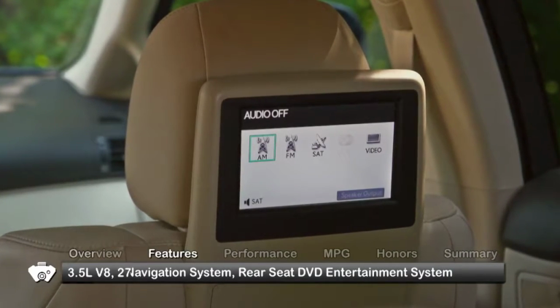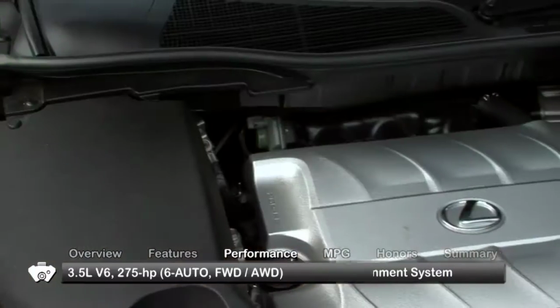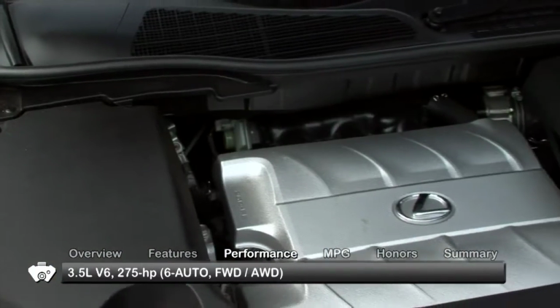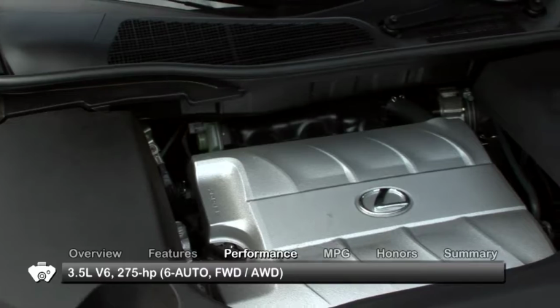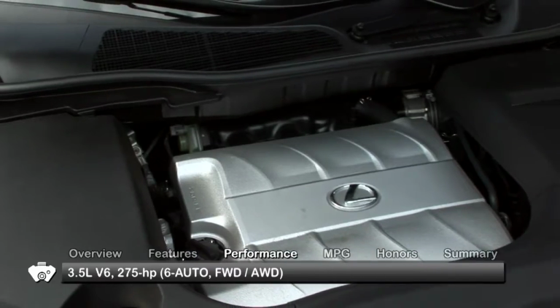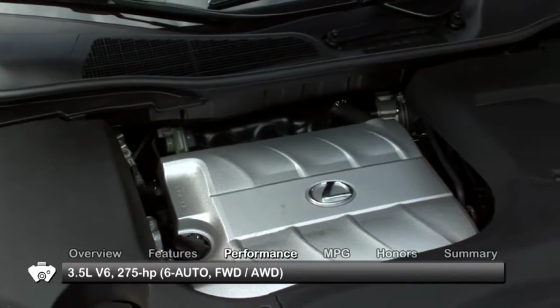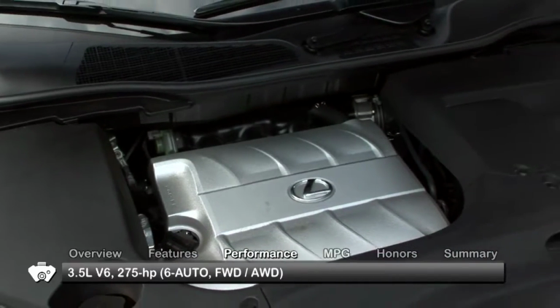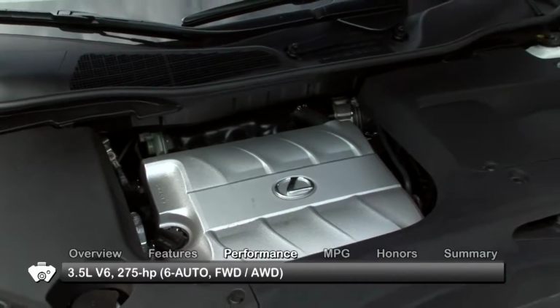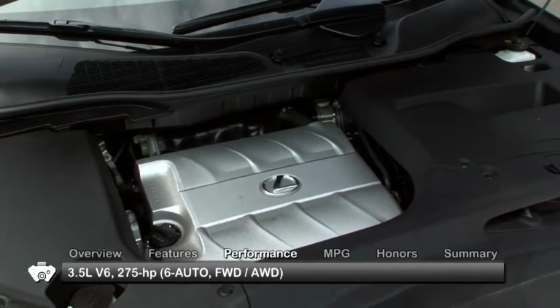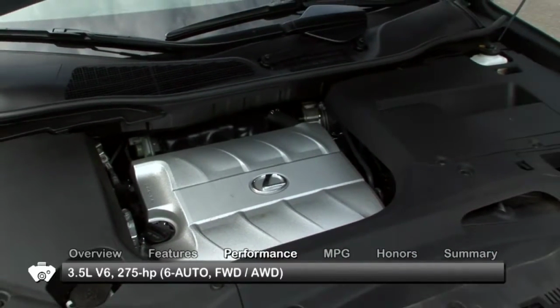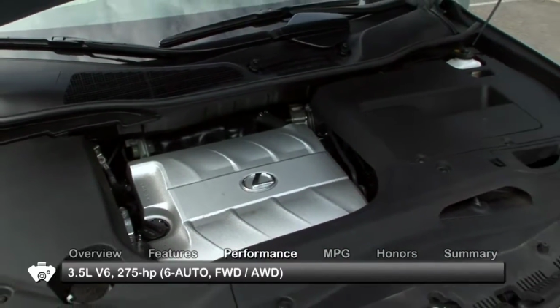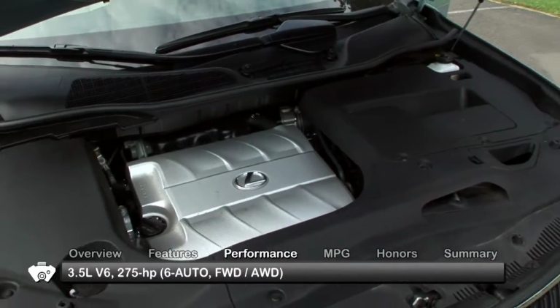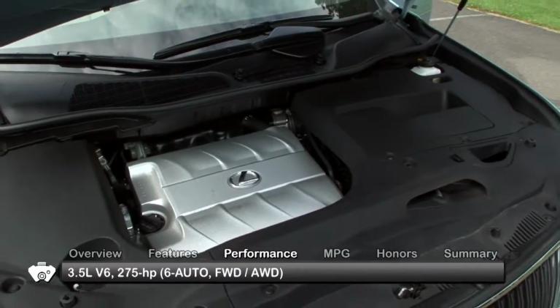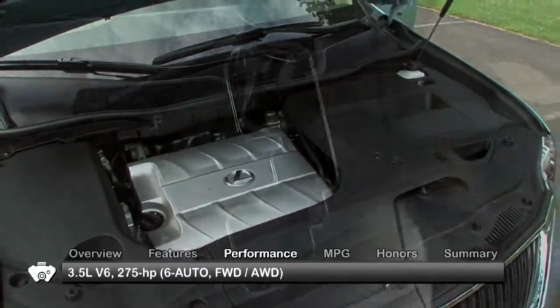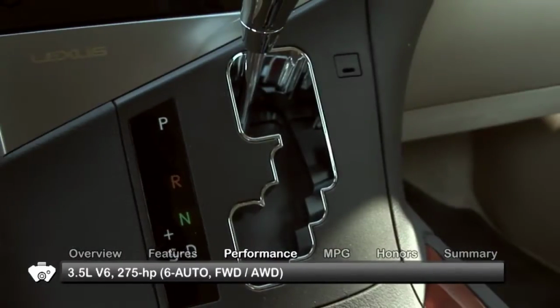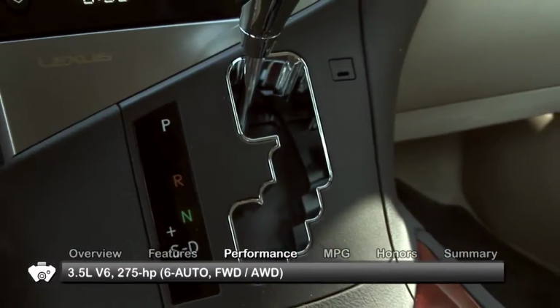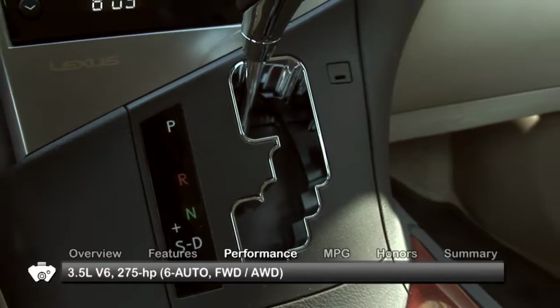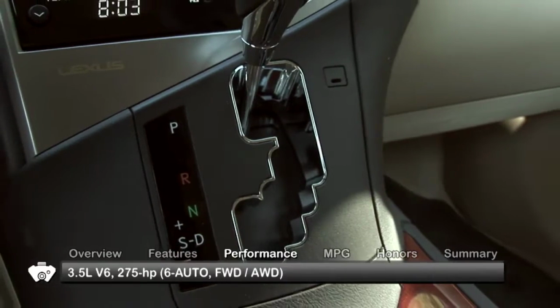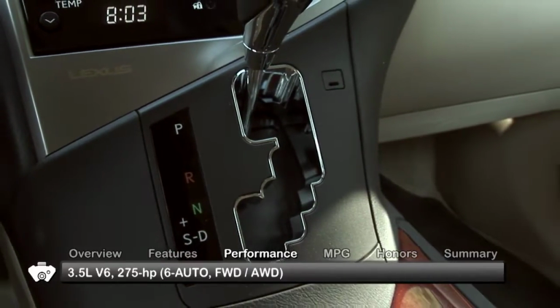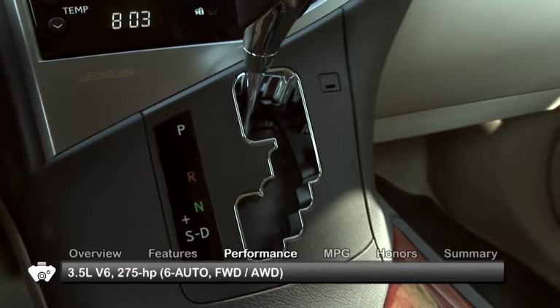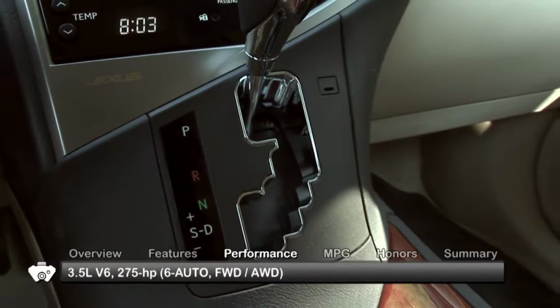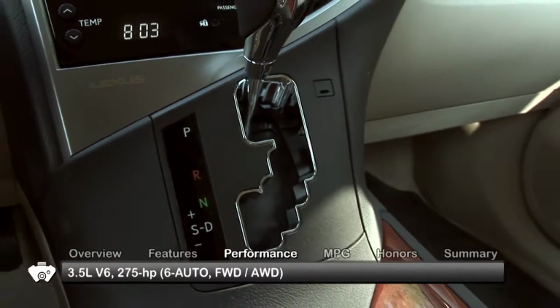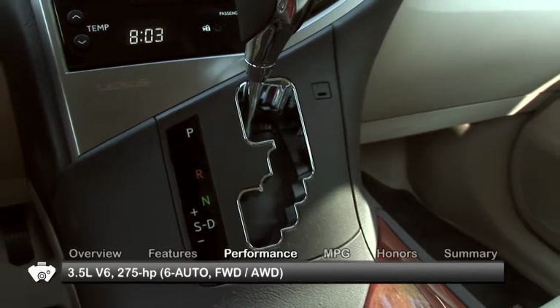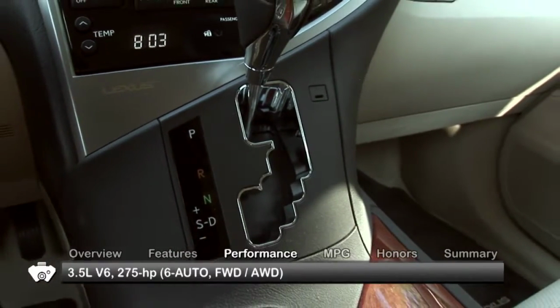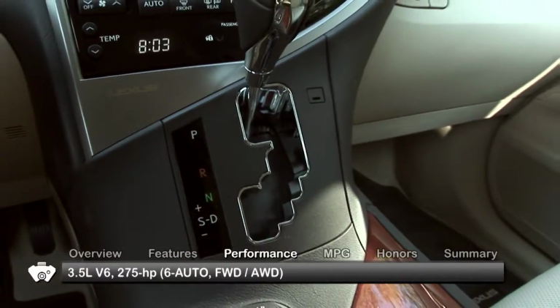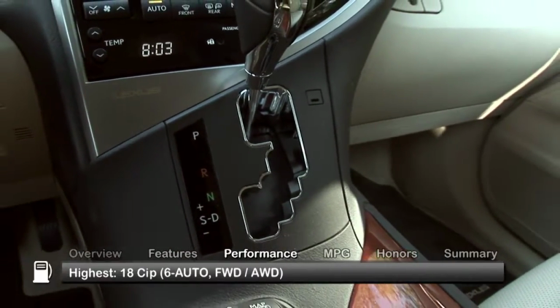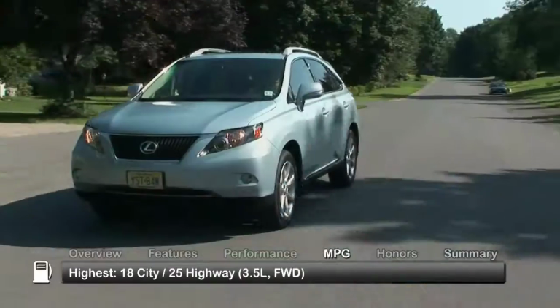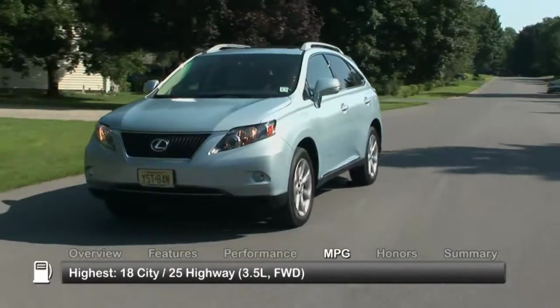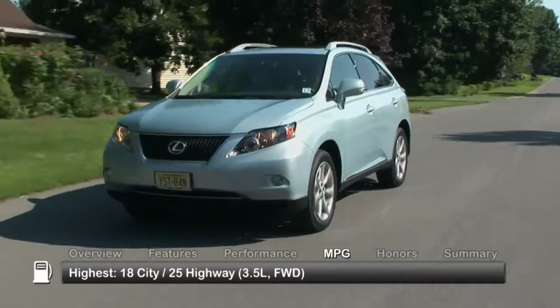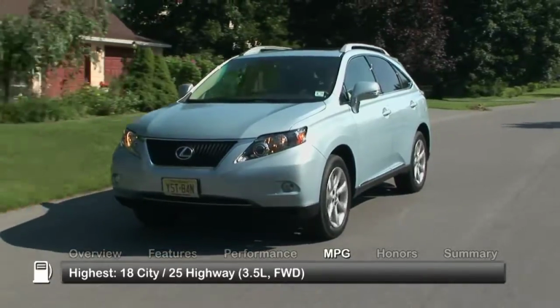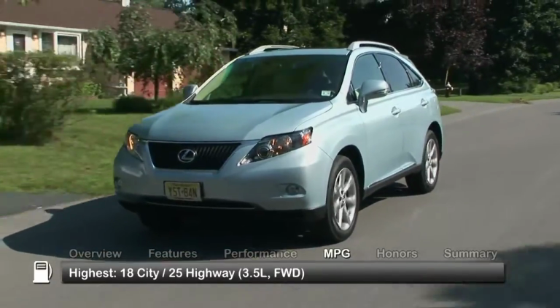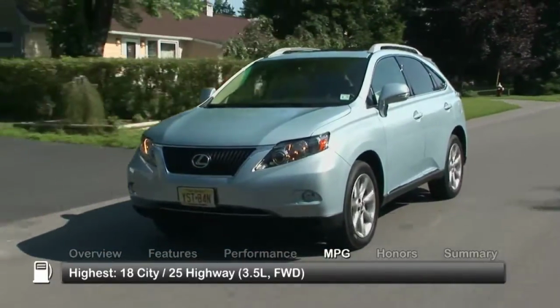A 3.5-liter V6 engine powers the 2010 Lexus RX 350, paired with a 6-speed automatic transmission with either front-wheel or all-wheel drive. Here are the highest and lowest estimates for fuel economy.